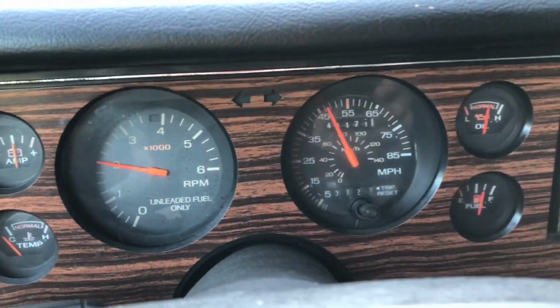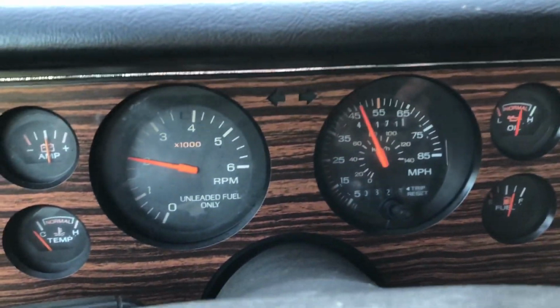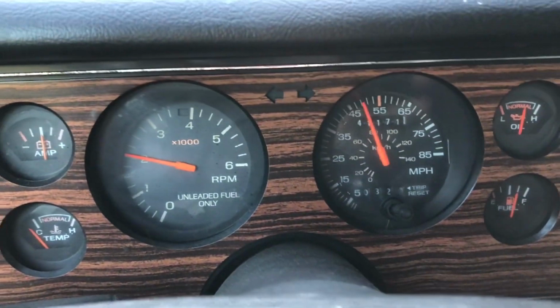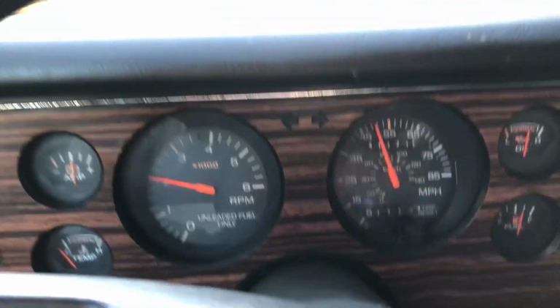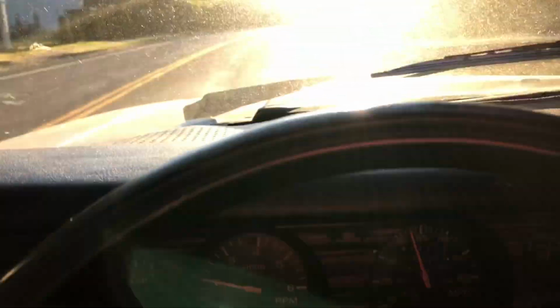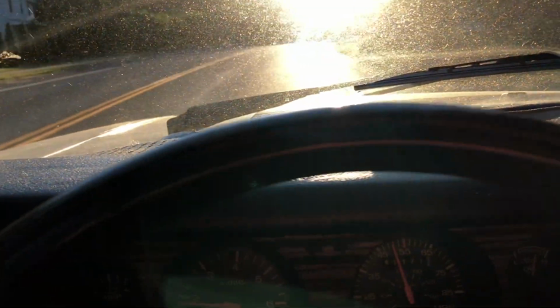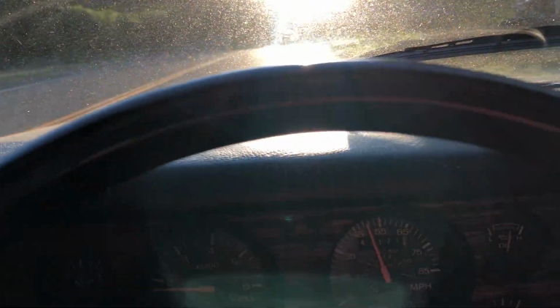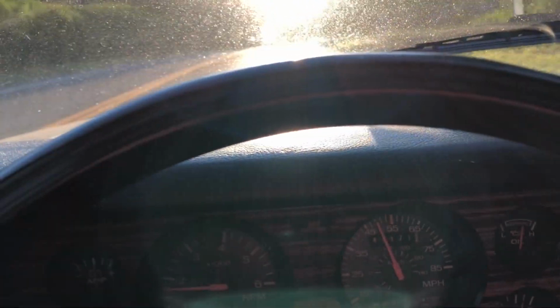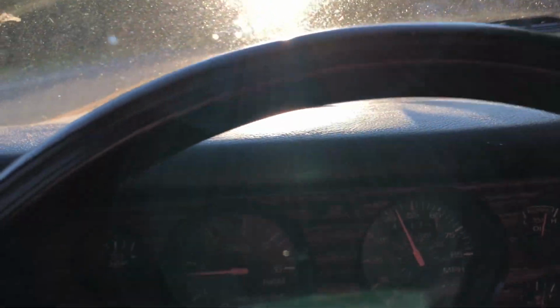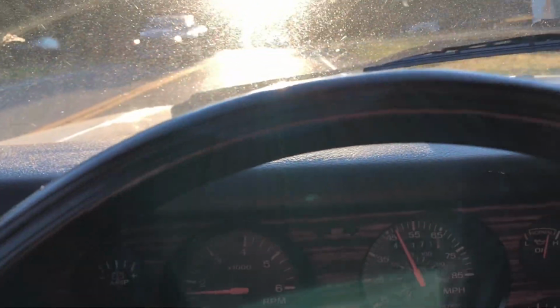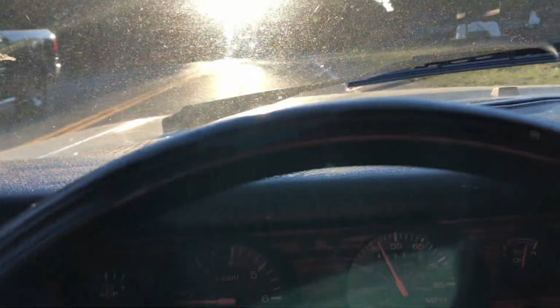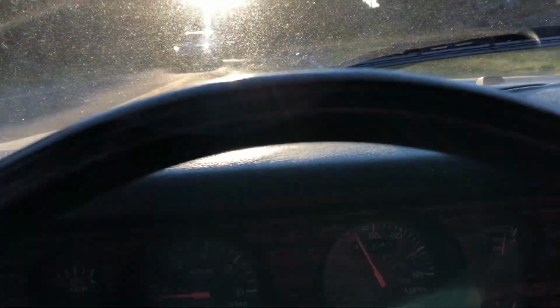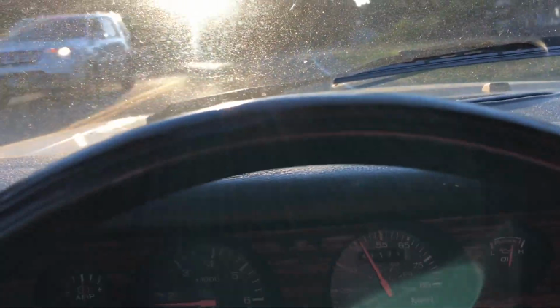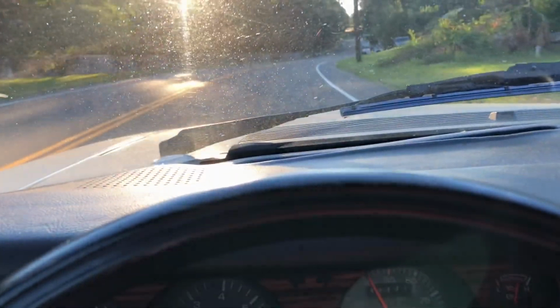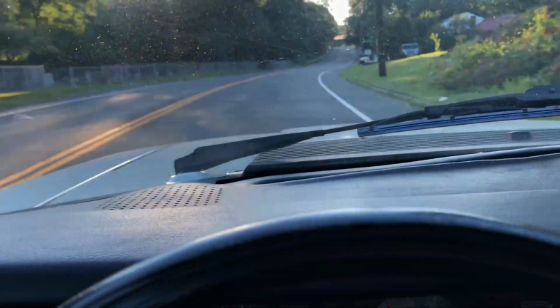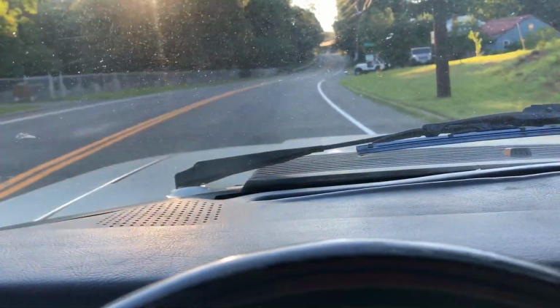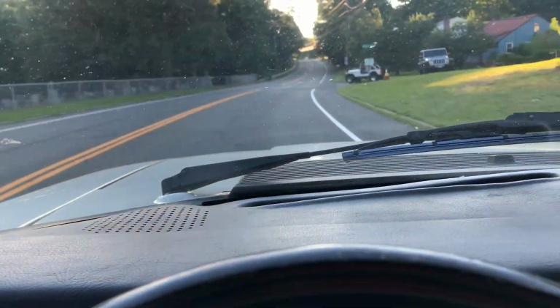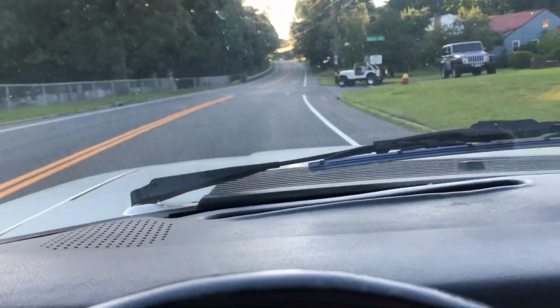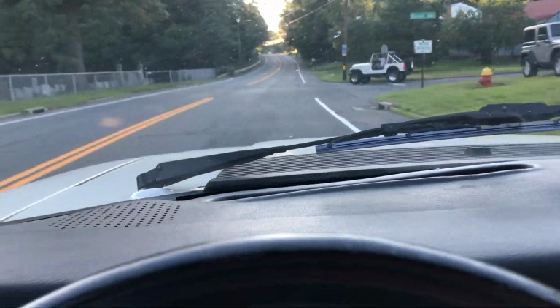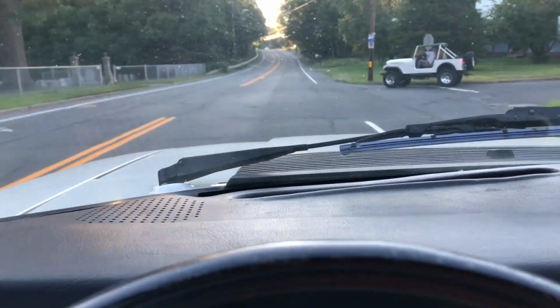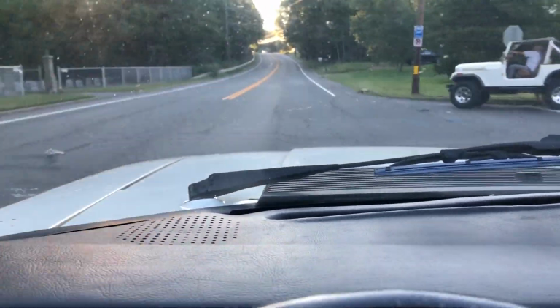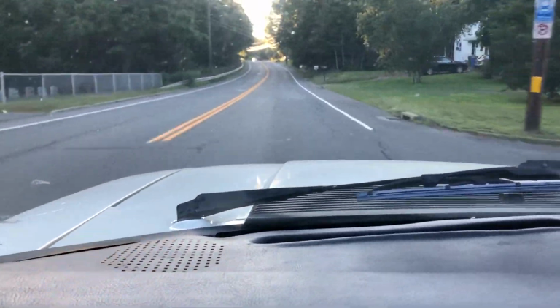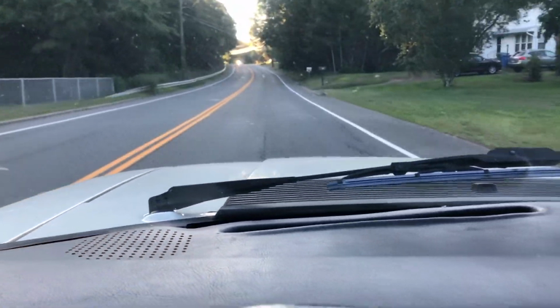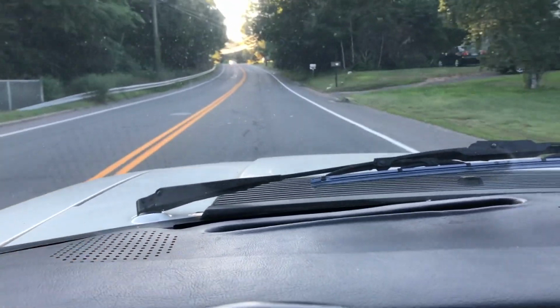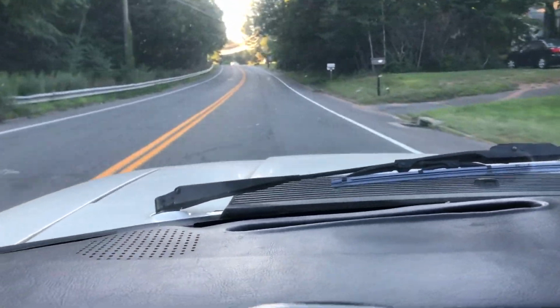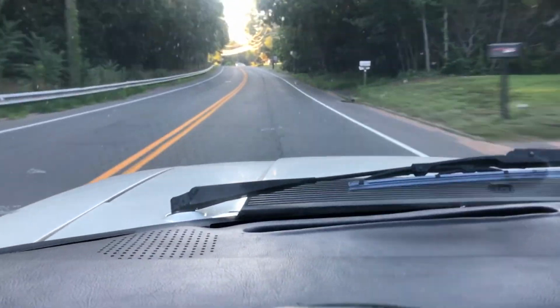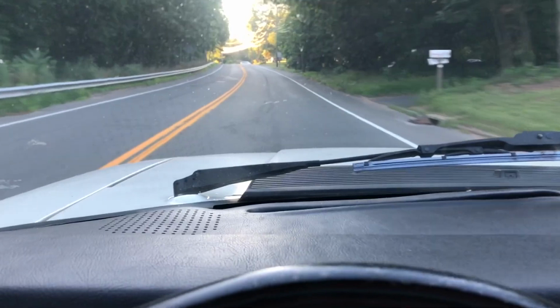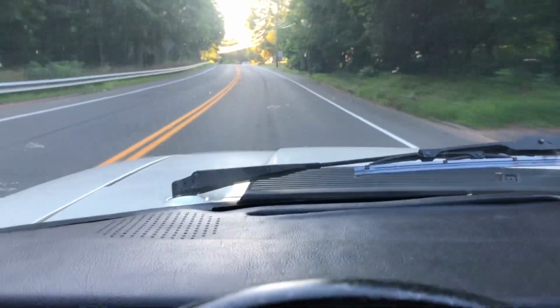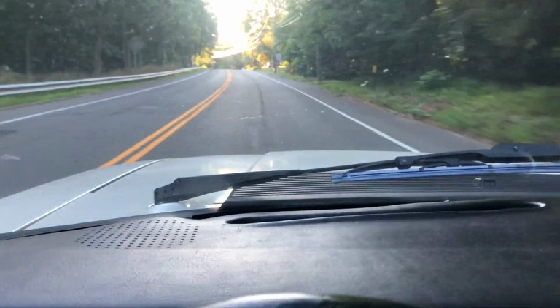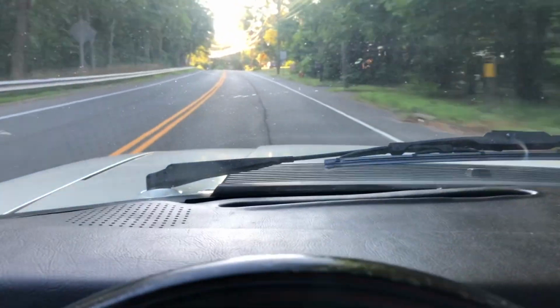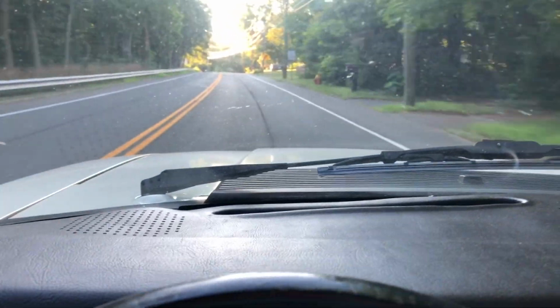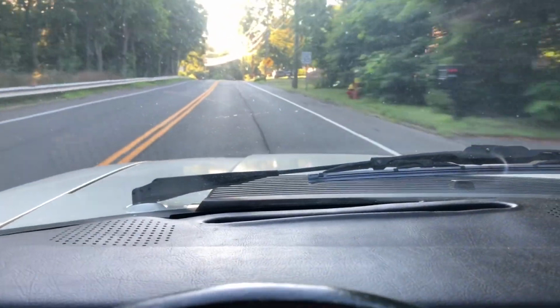We're going about 45 miles an hour right now. See, the car shifts just nice and smooth, it accelerates nice and smooth.